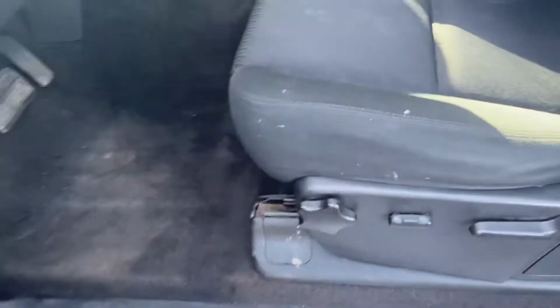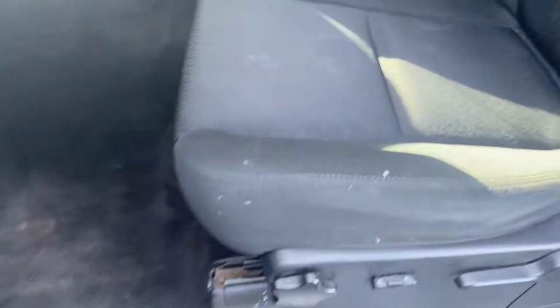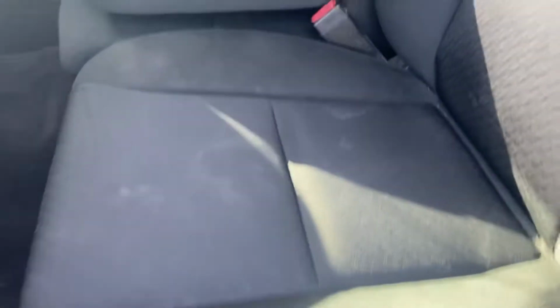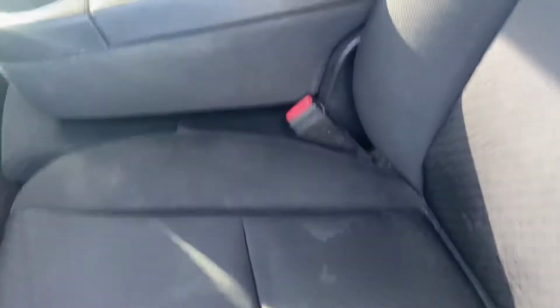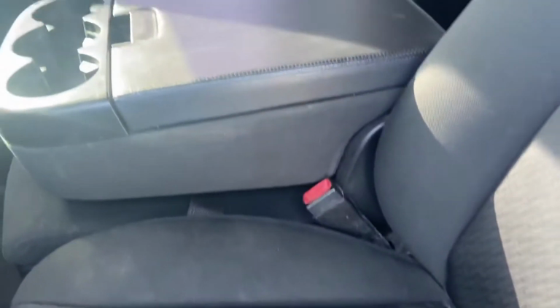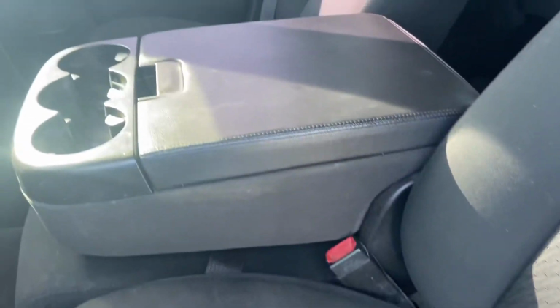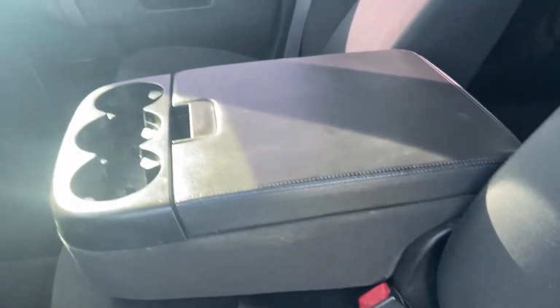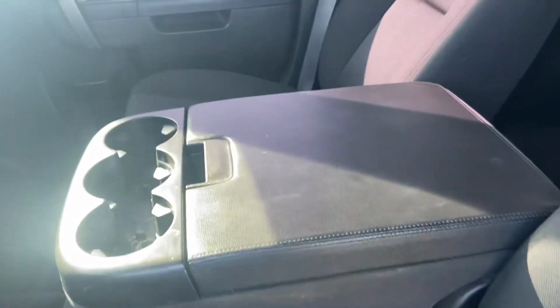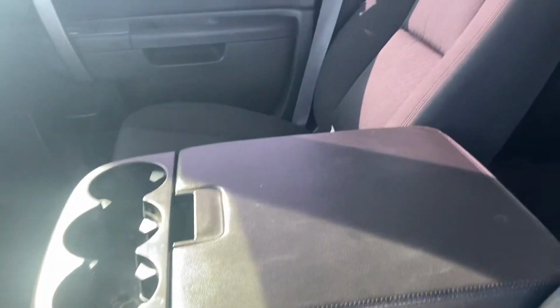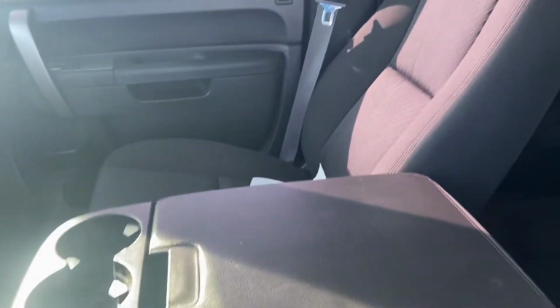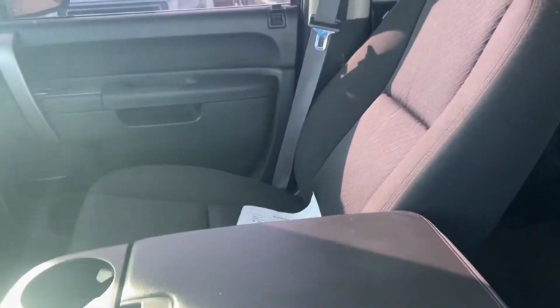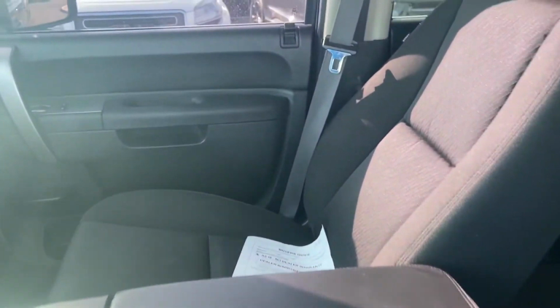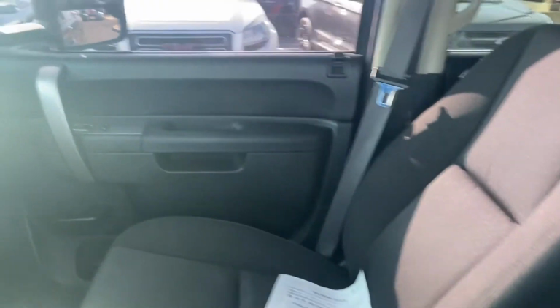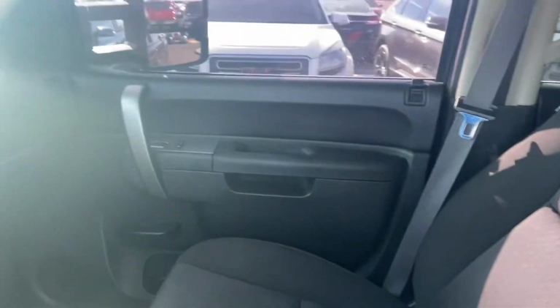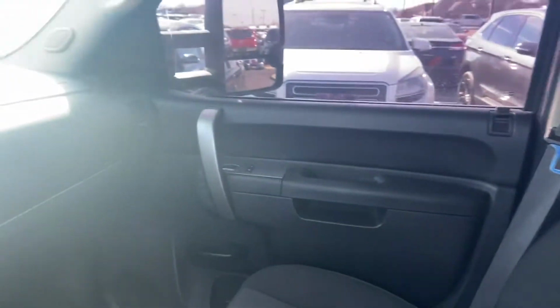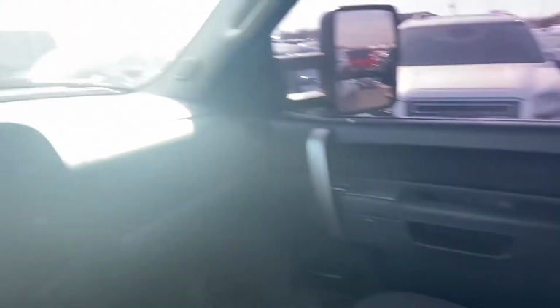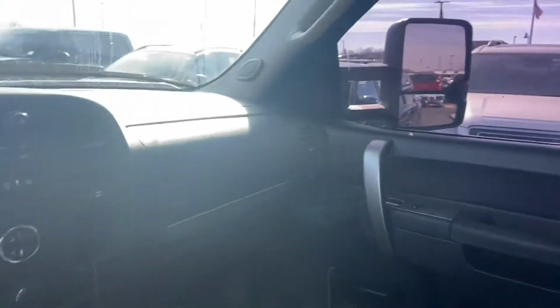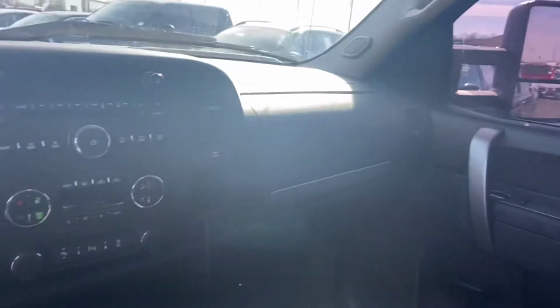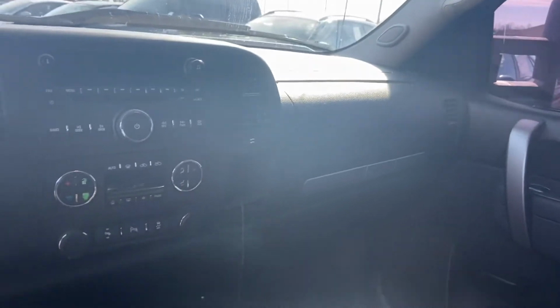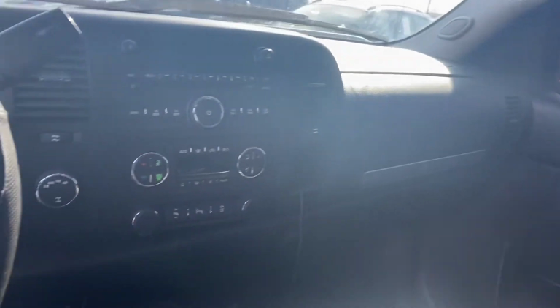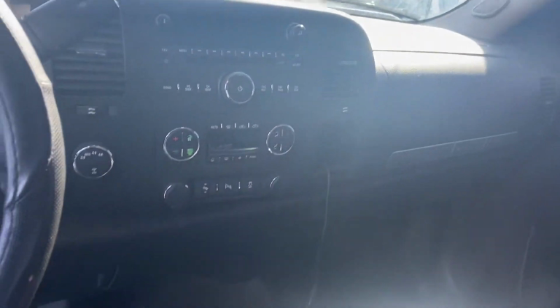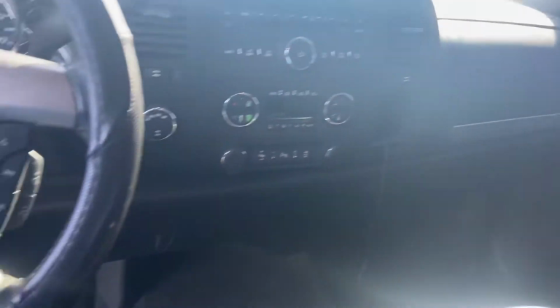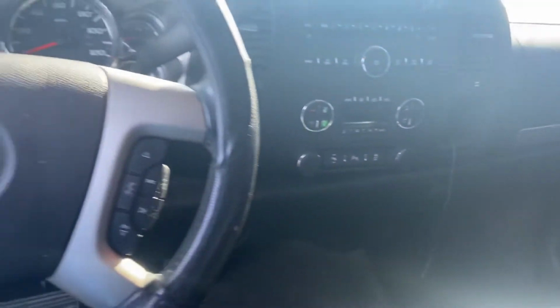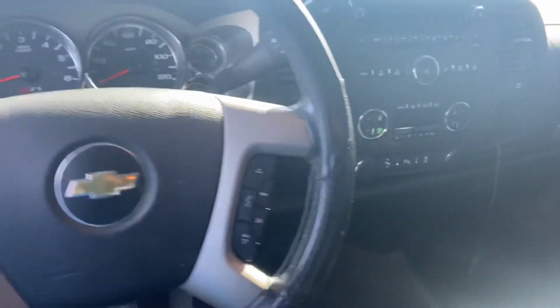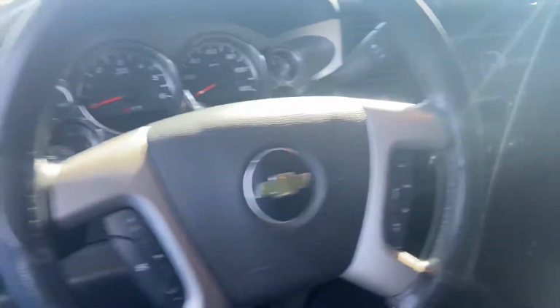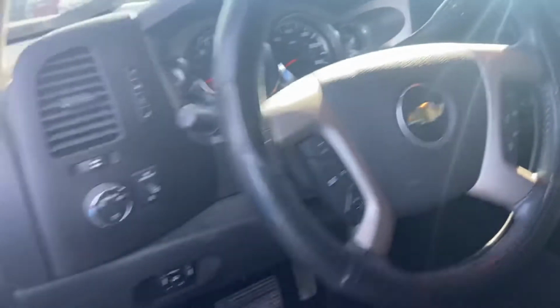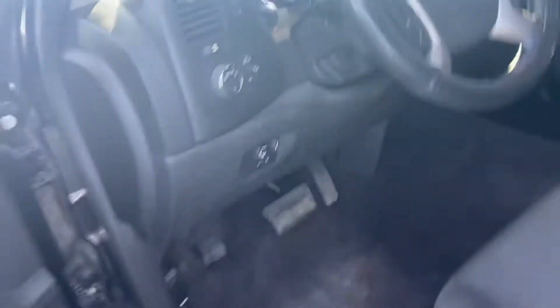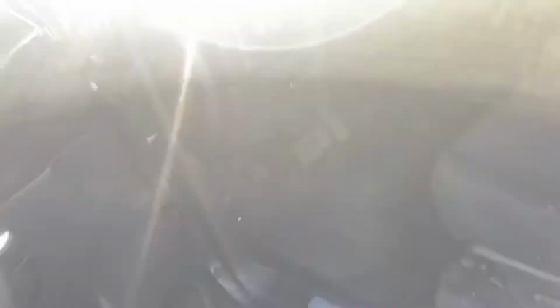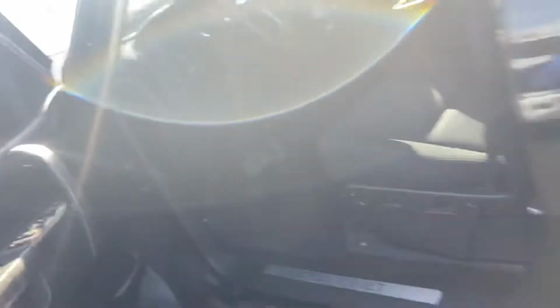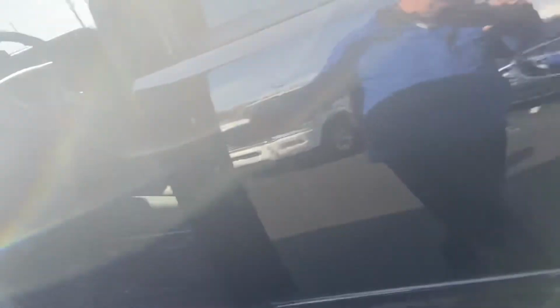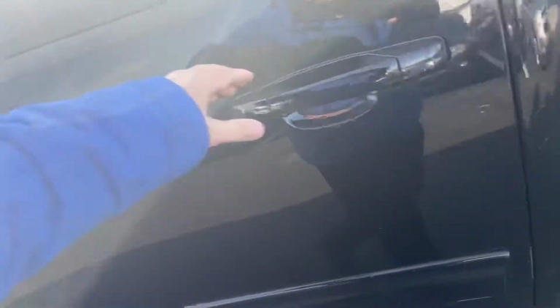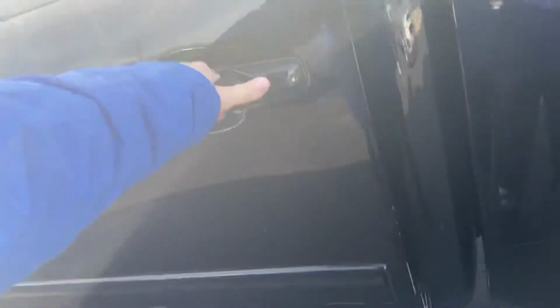Nice black cloth interior, seating for three up front. Really dark in here — very, very black. Black on black on black.